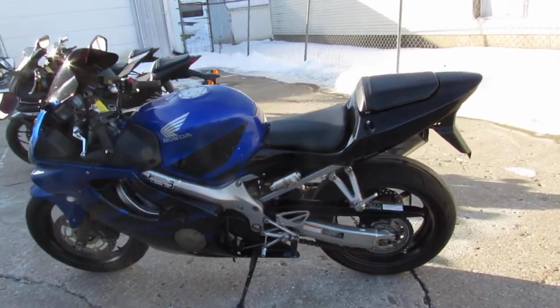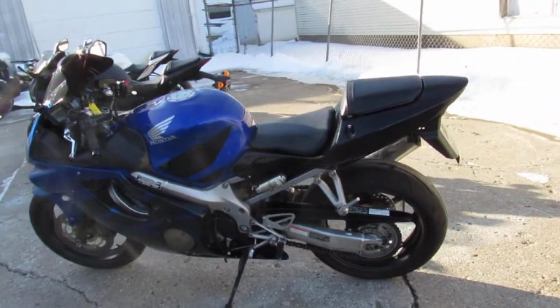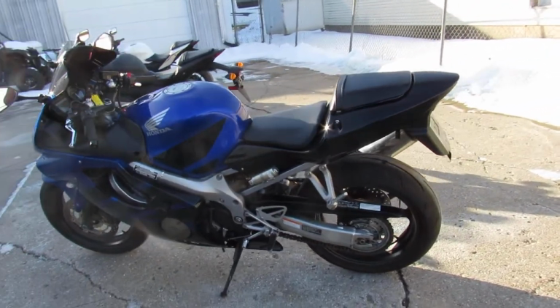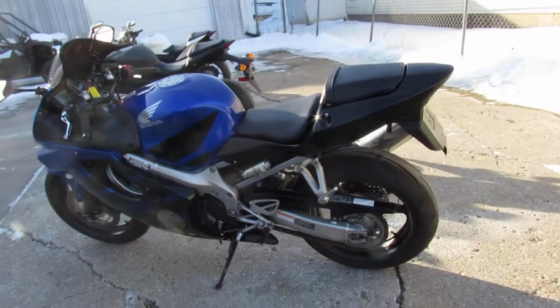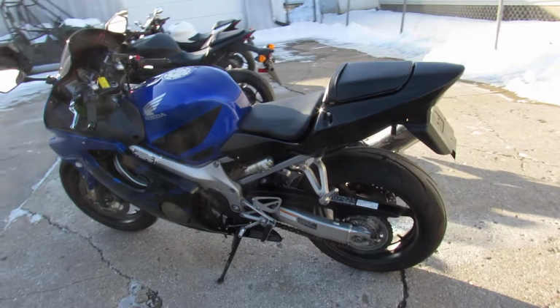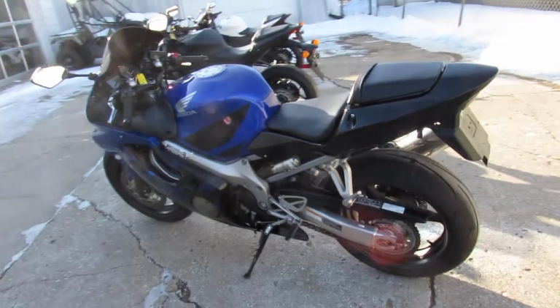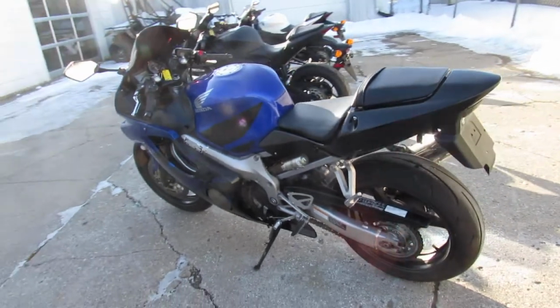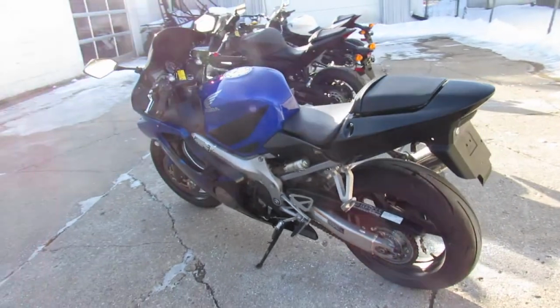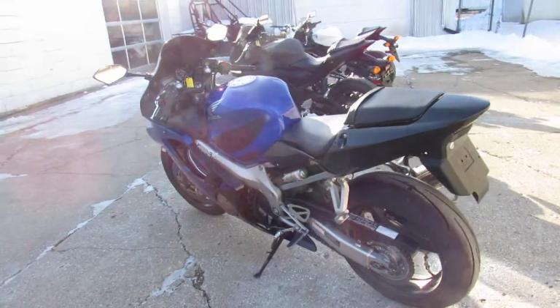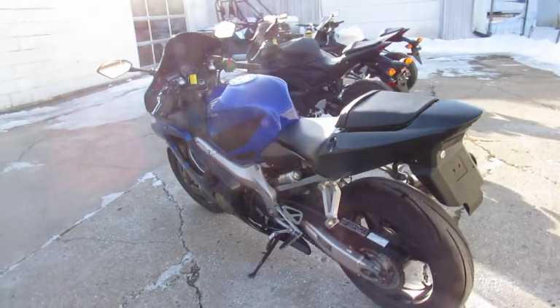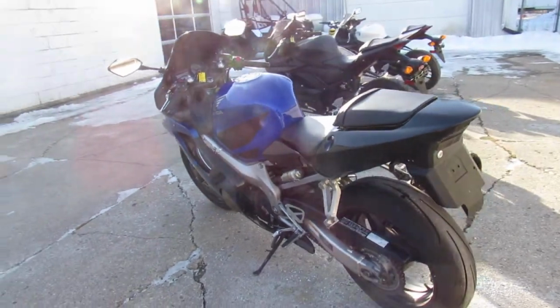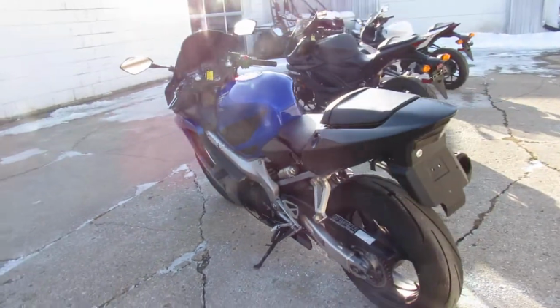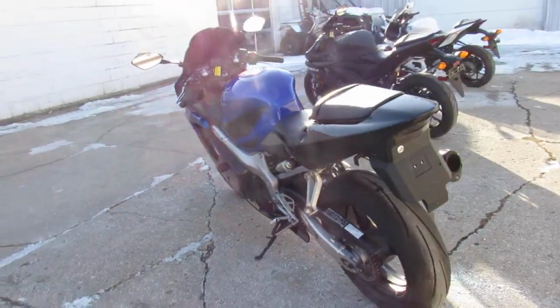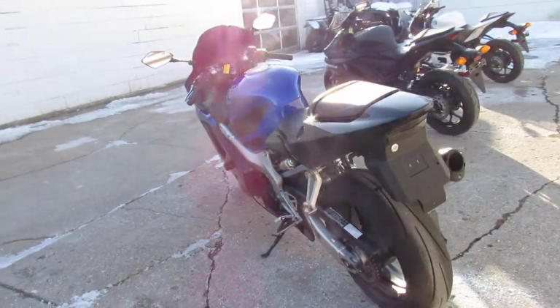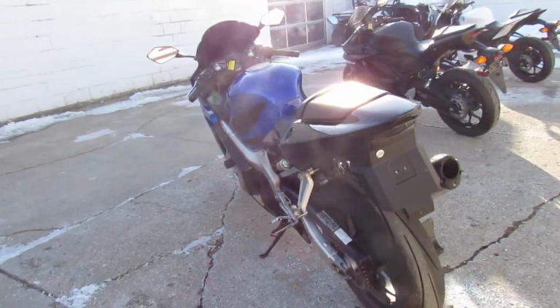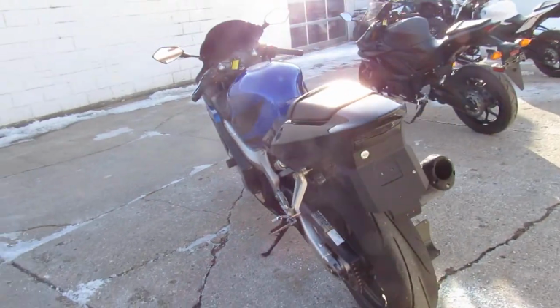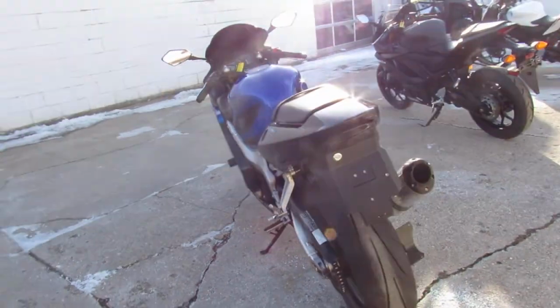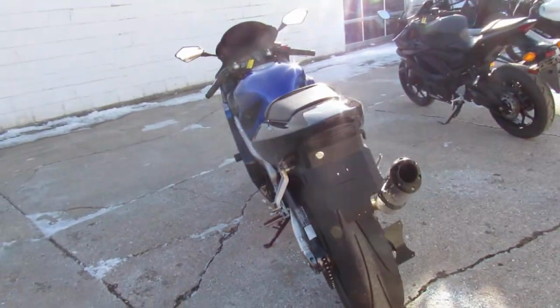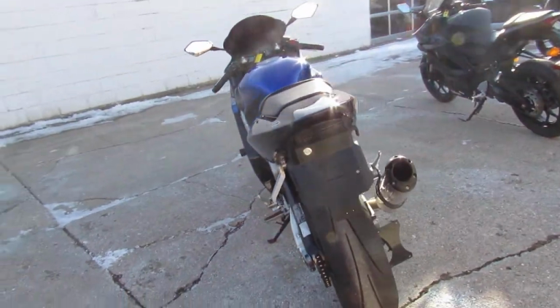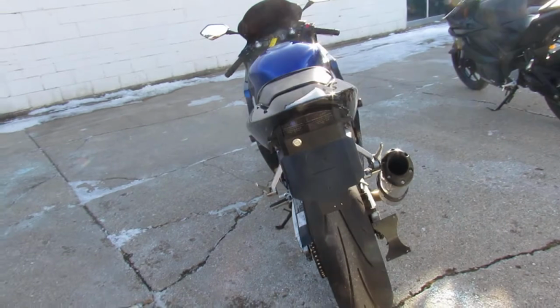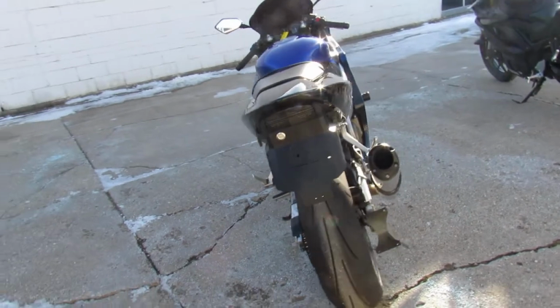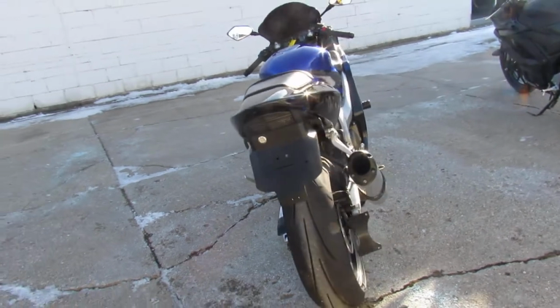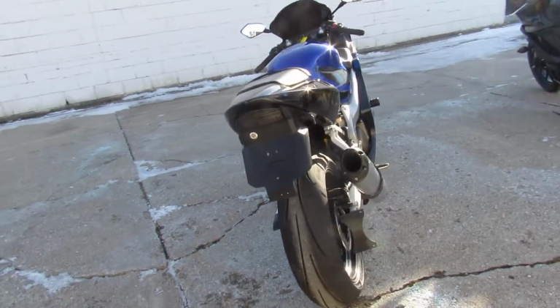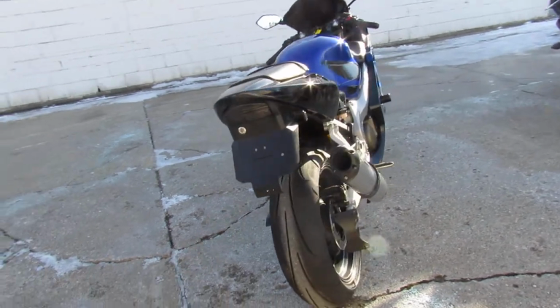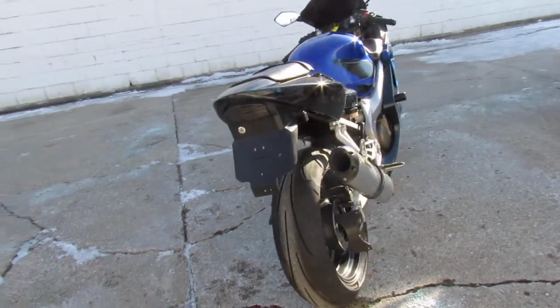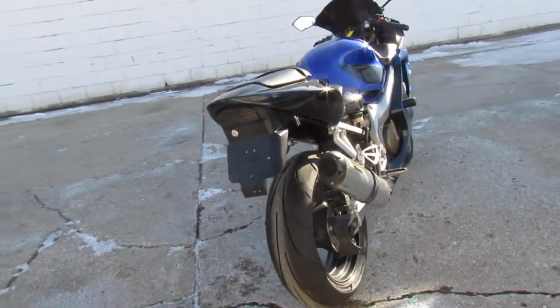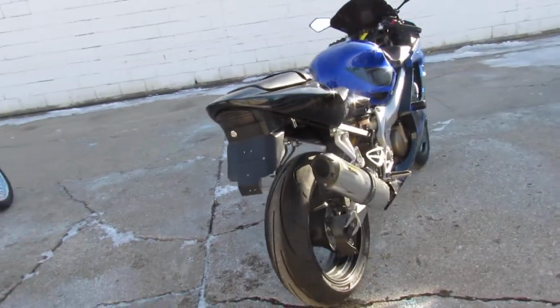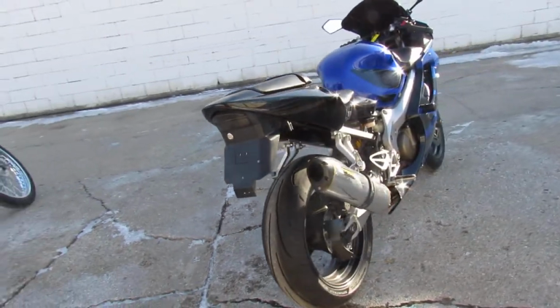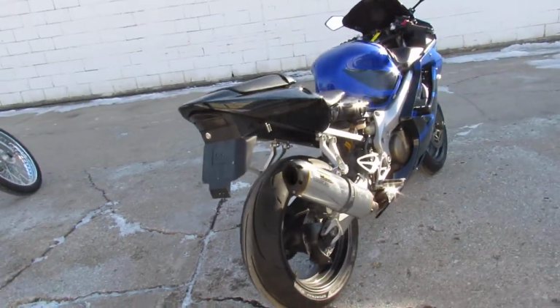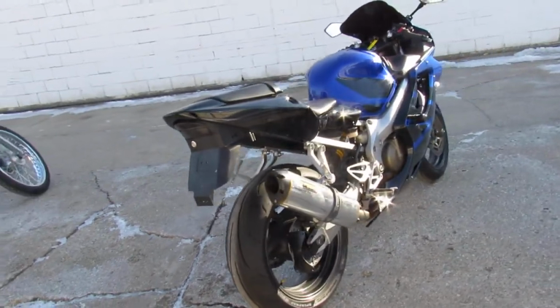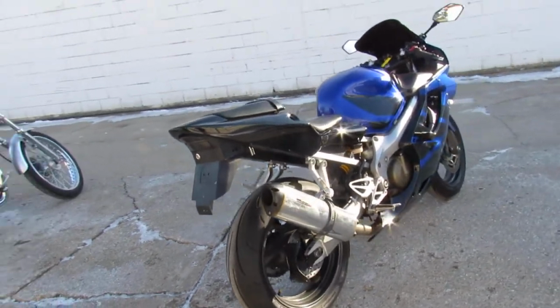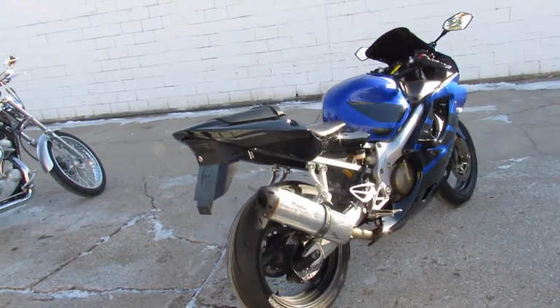It's nicely equipped with some extras: it's got the fender eliminator kit, flush mount front turn signals, and a Two Brothers stainless steel exhaust, CRG adjustable levers, blacked out windscreen and more.